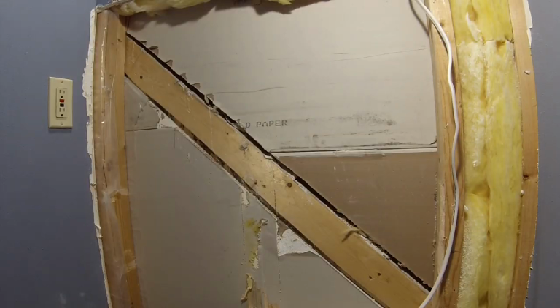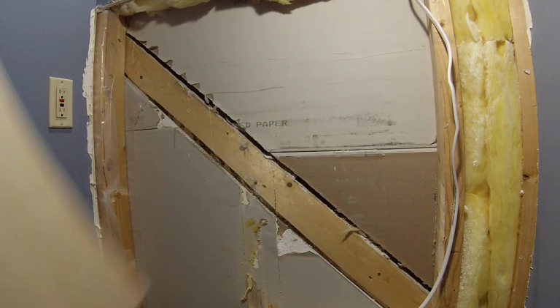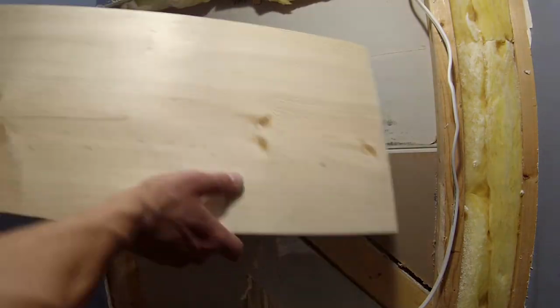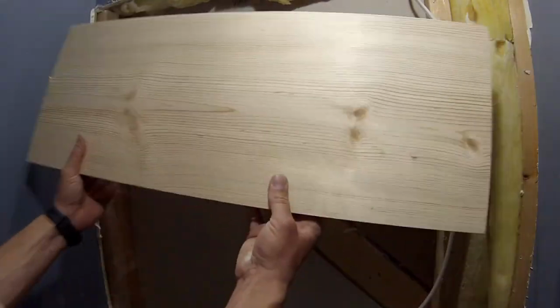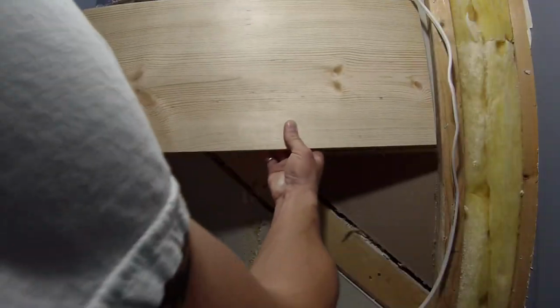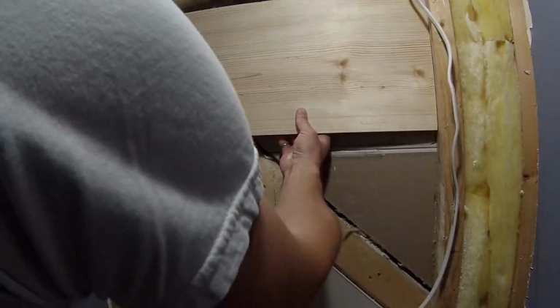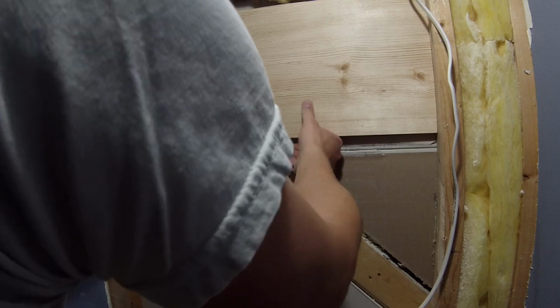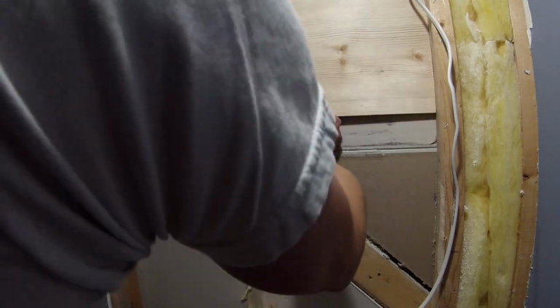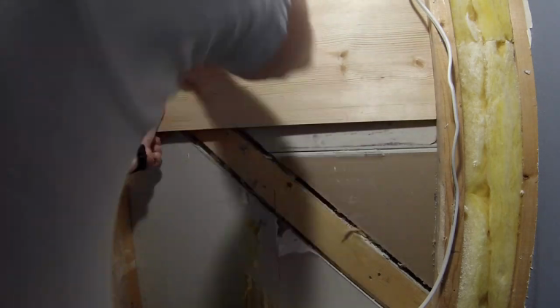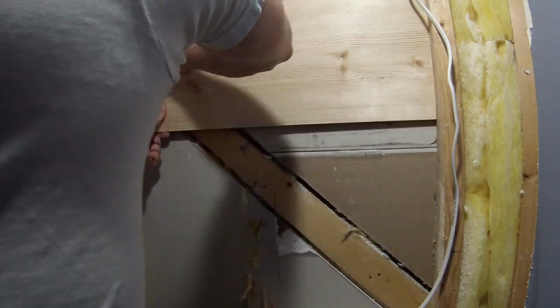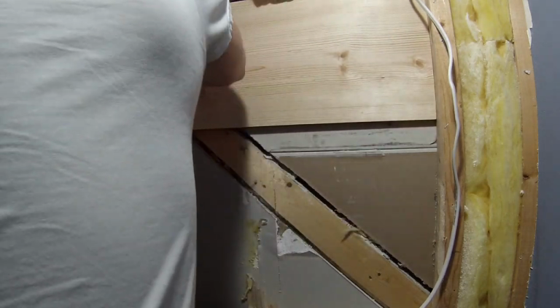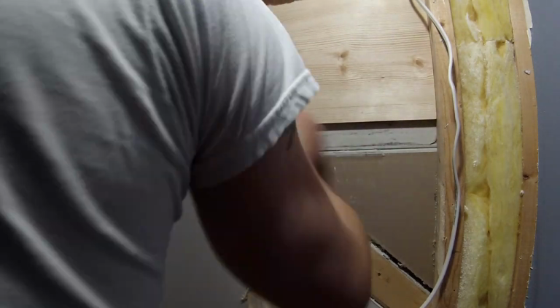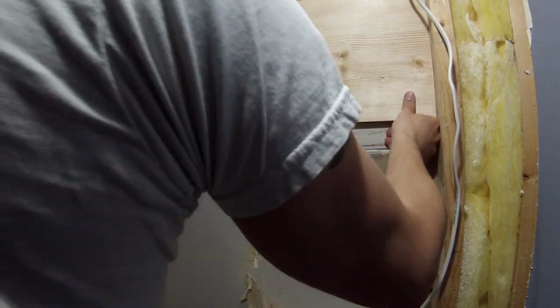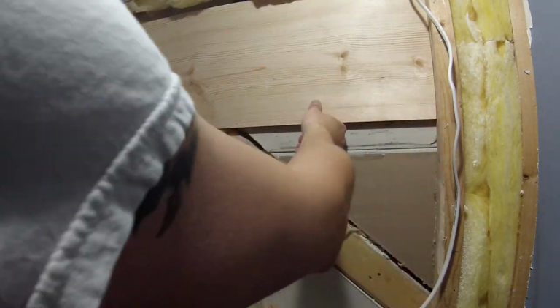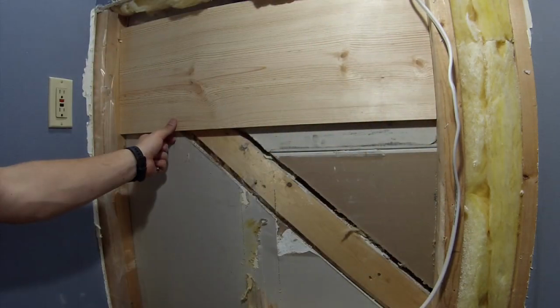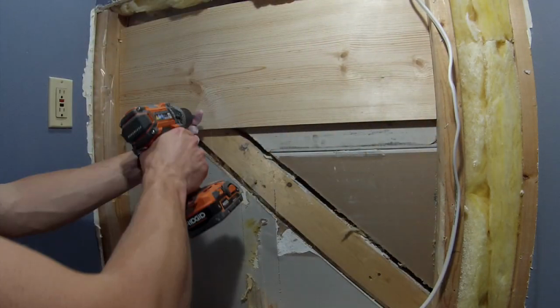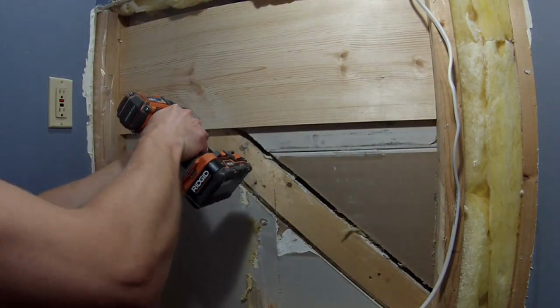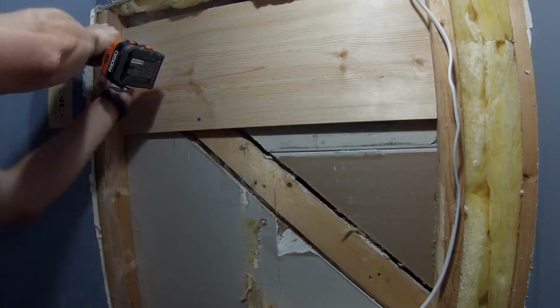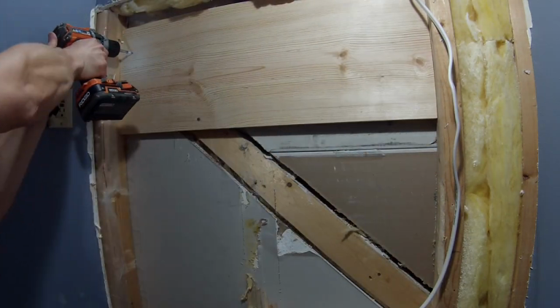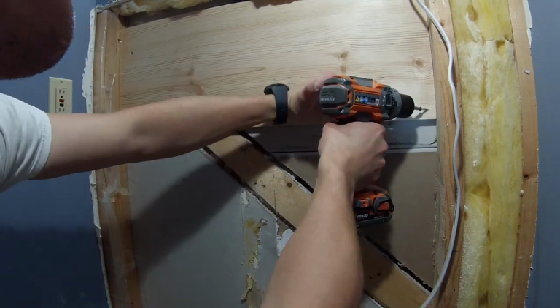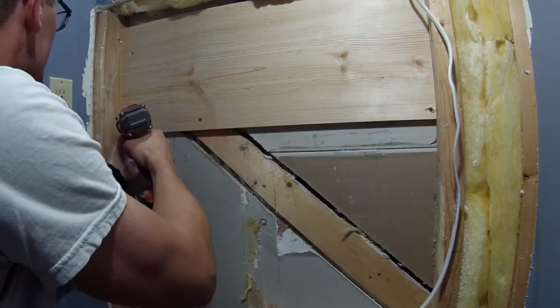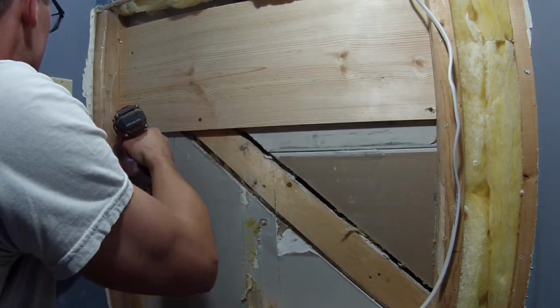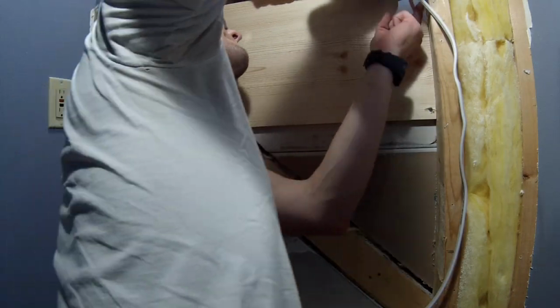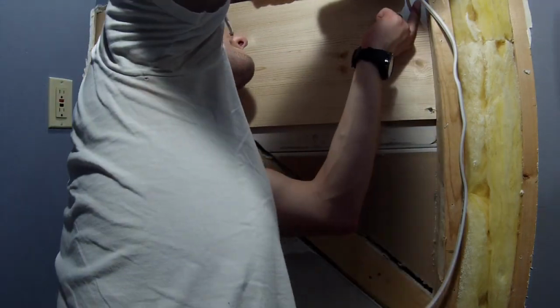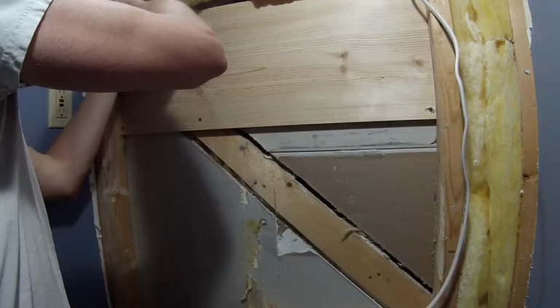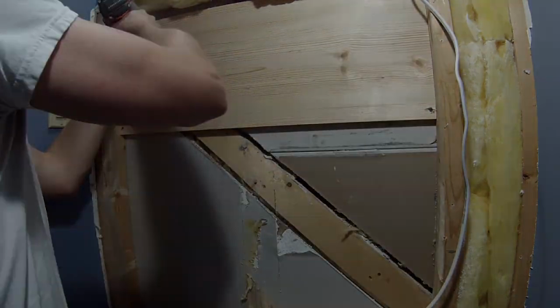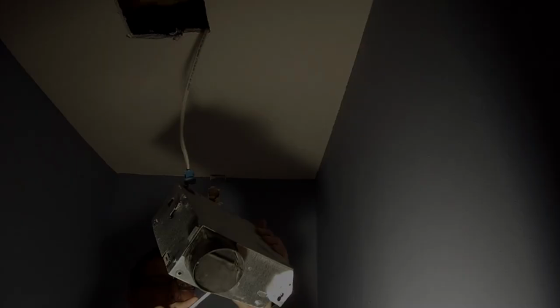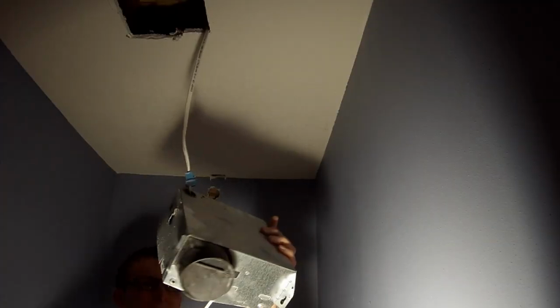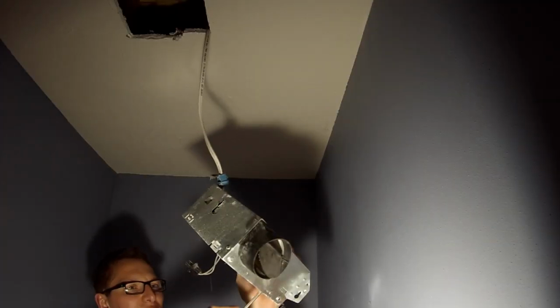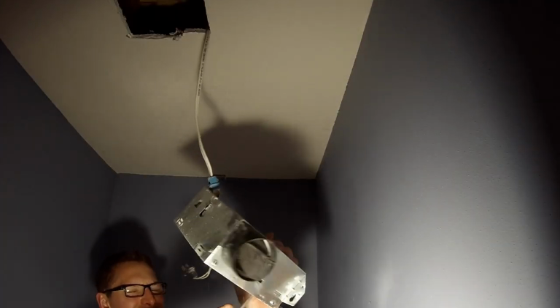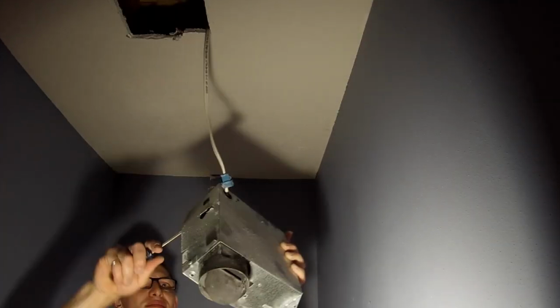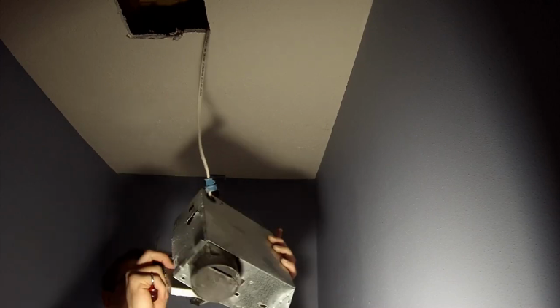It's also important to have nice straight edges on the drywall where you cut. I cleaned this one up after the fact — you can't really see it here — but I used a straight edge and just straightened that up so when I put a new piece of drywall in I didn't have much of a gap there.